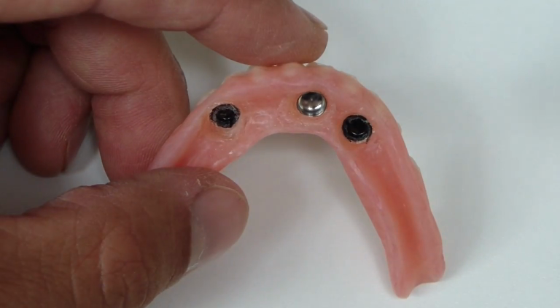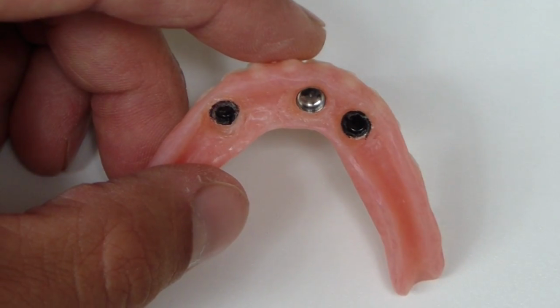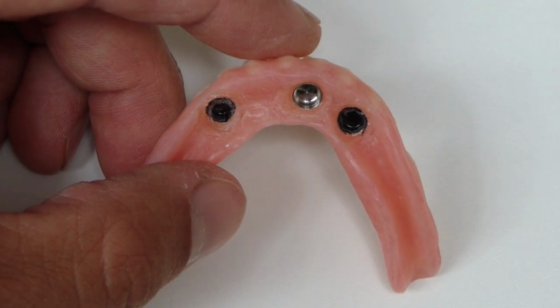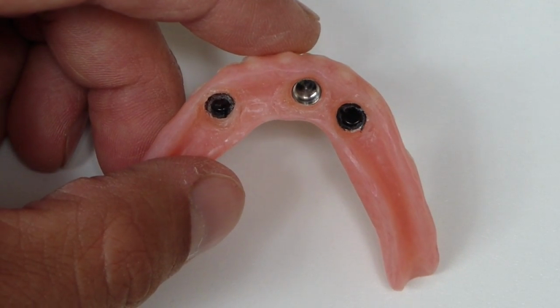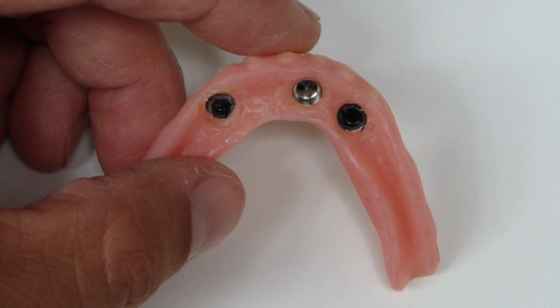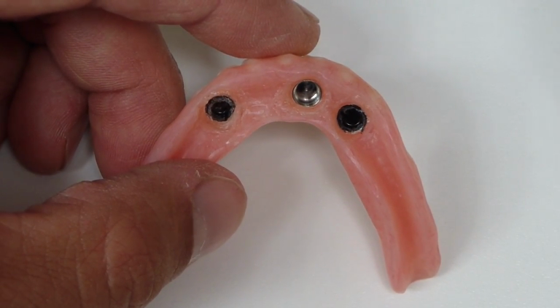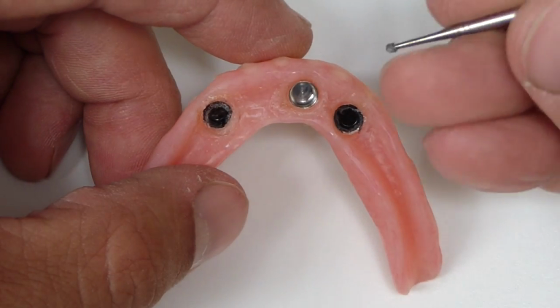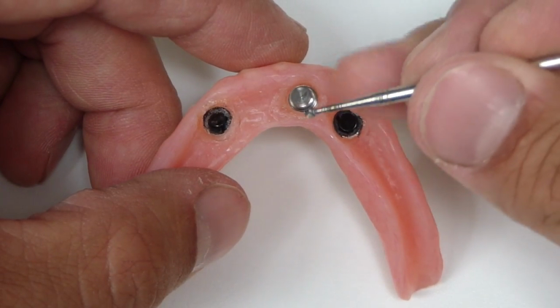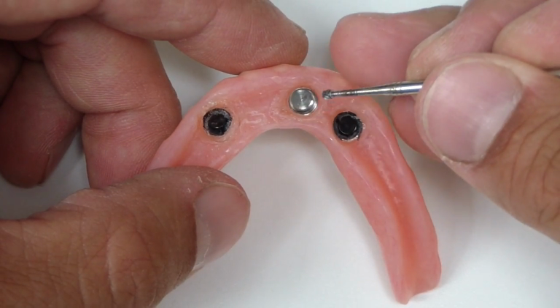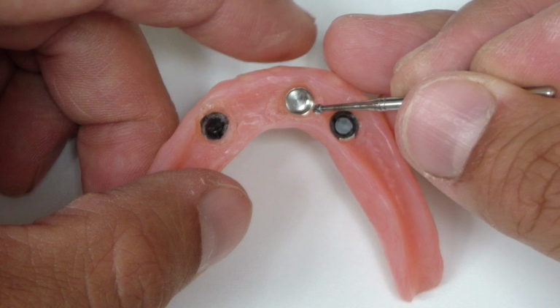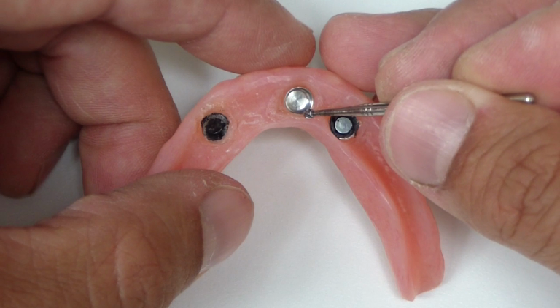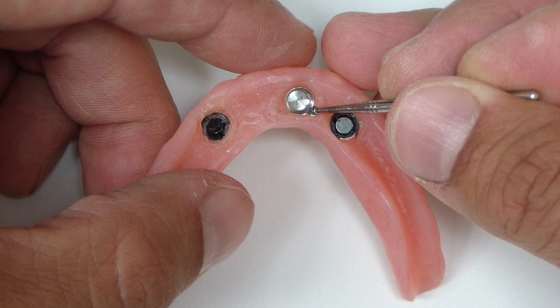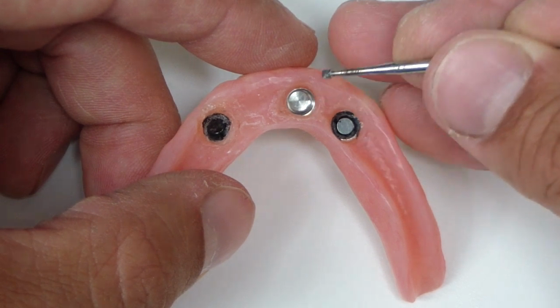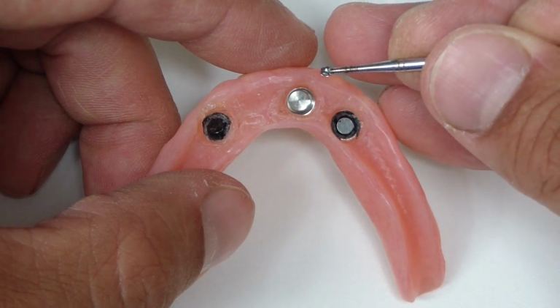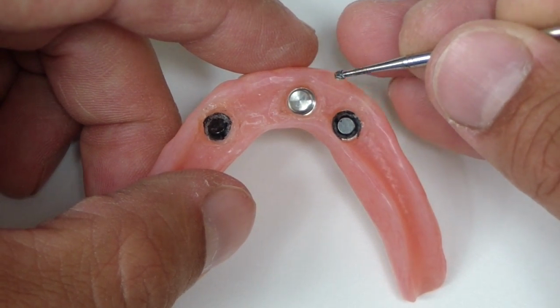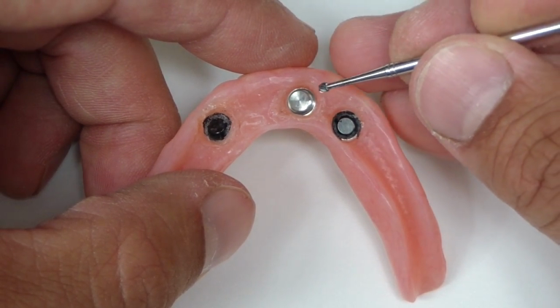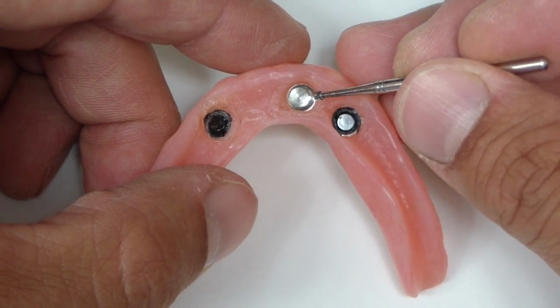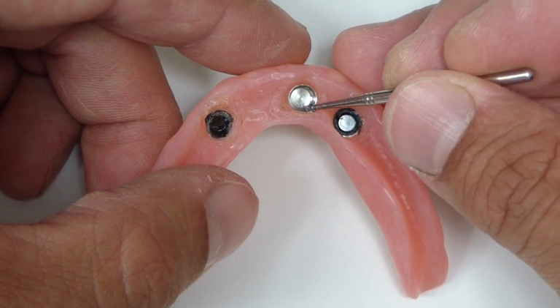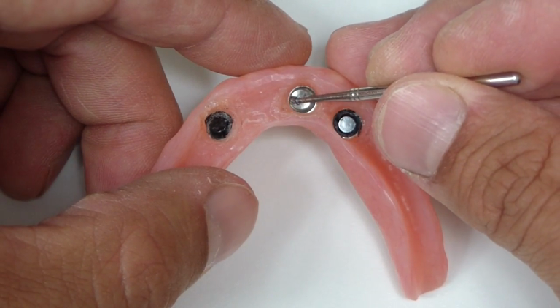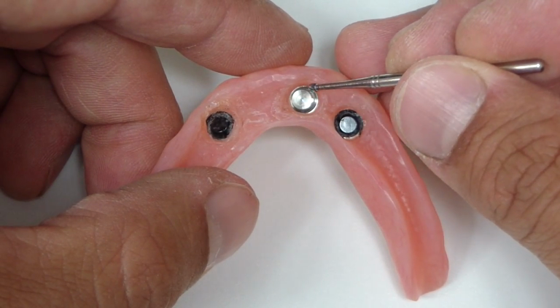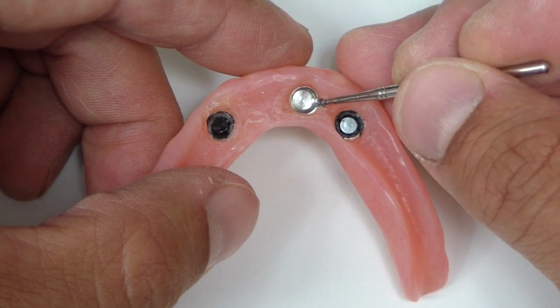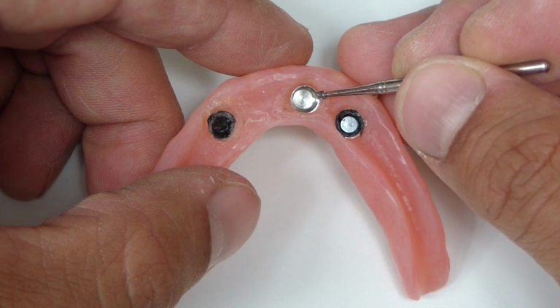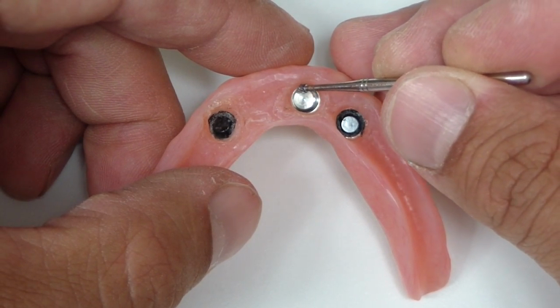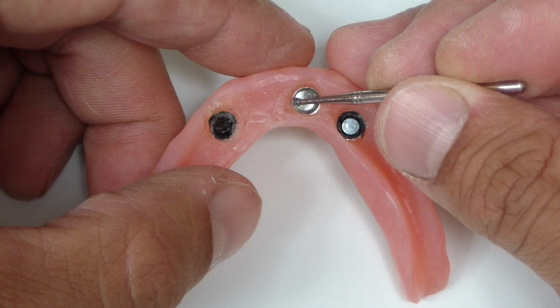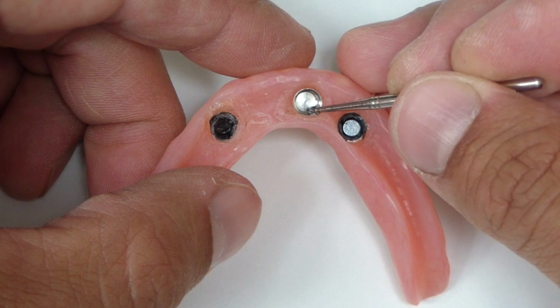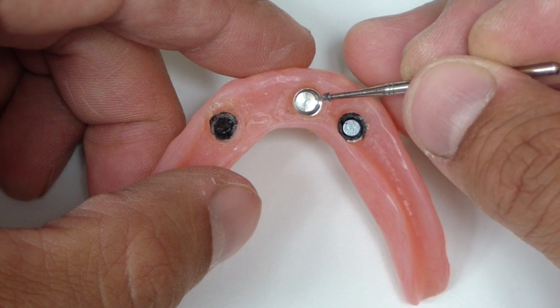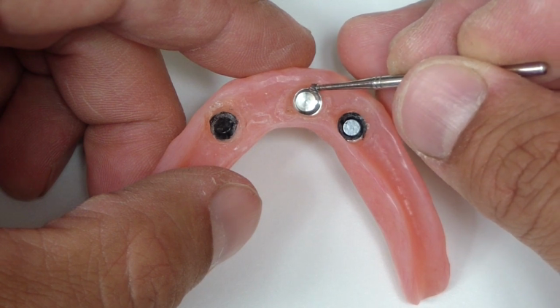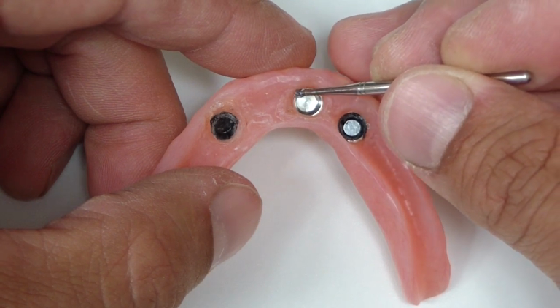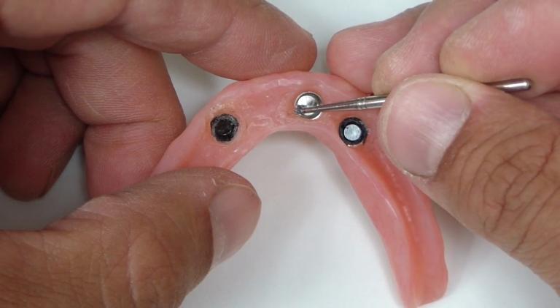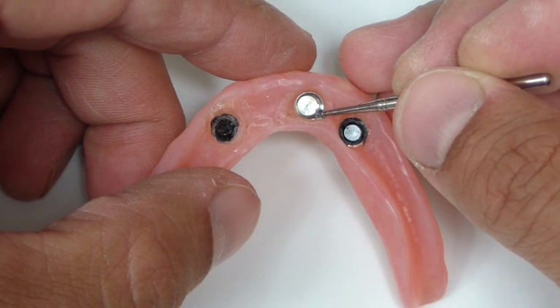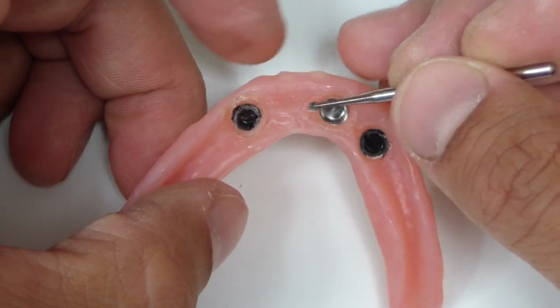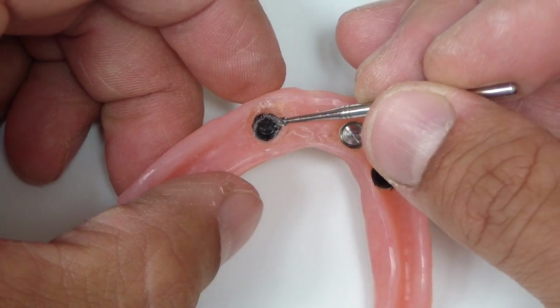One of the tips that Dr. Dre showed, as I was watching him remove the flash, was just using a number six round lab burr. Instead of using one of those large football burrs, just use a round burr to remove the flash from around here.